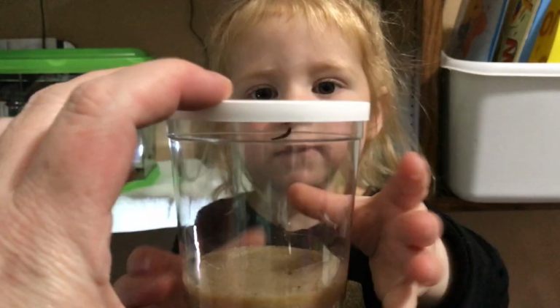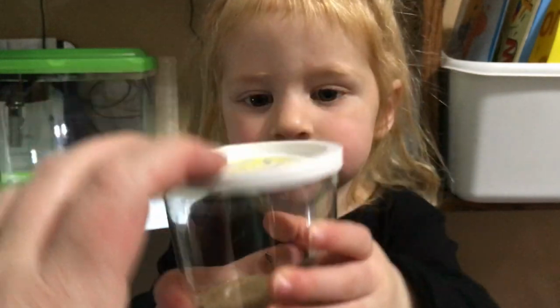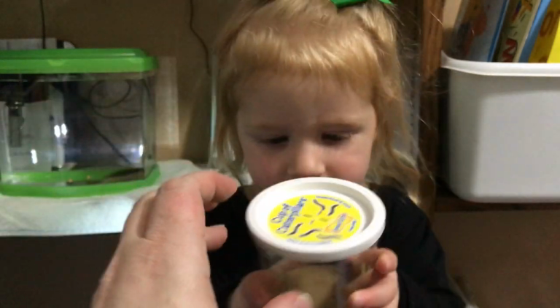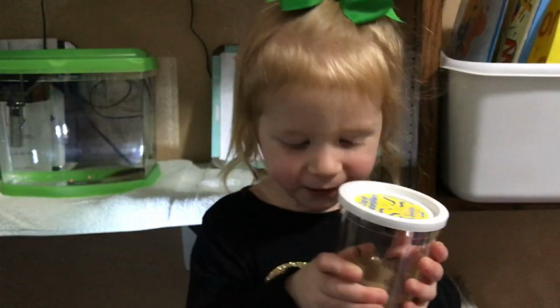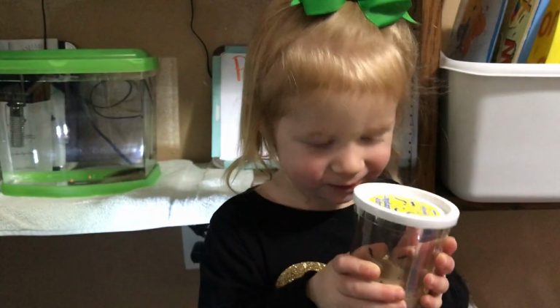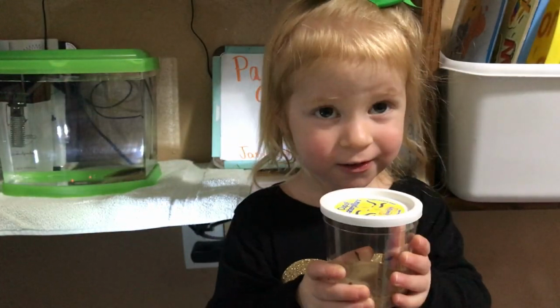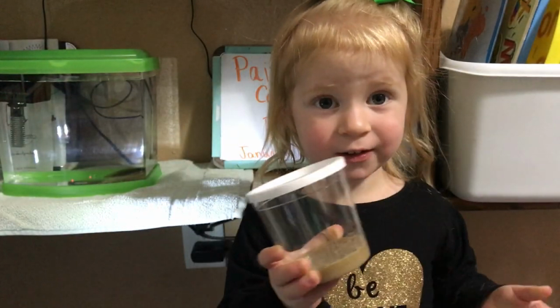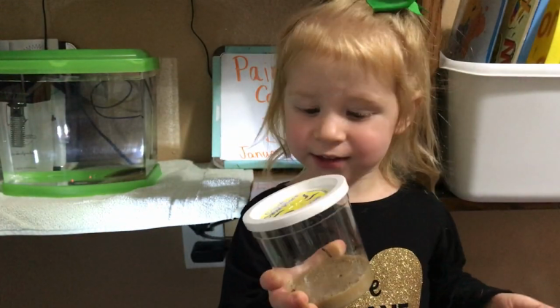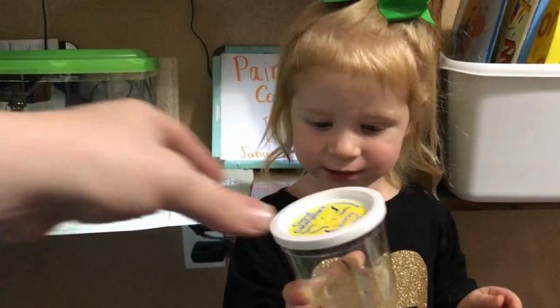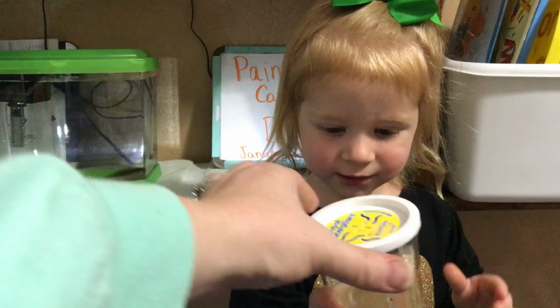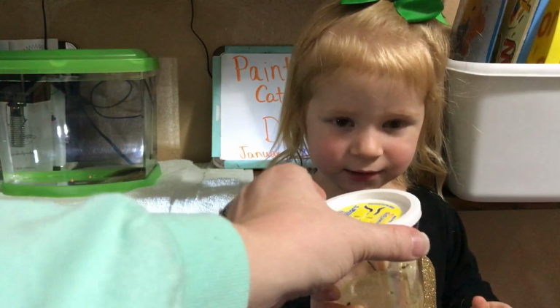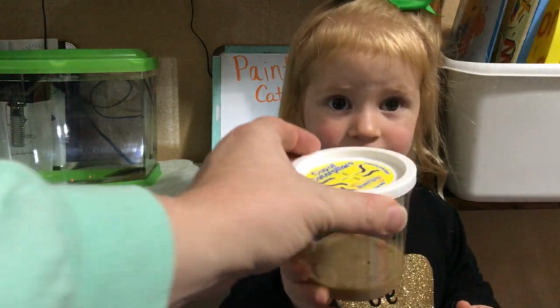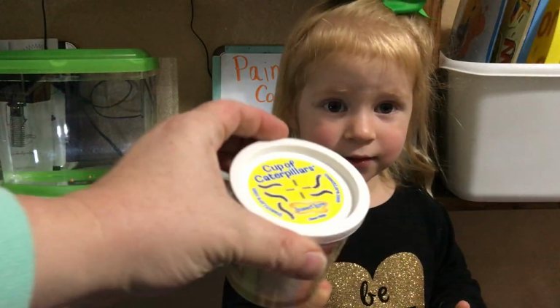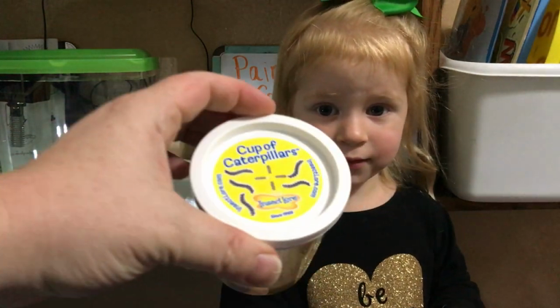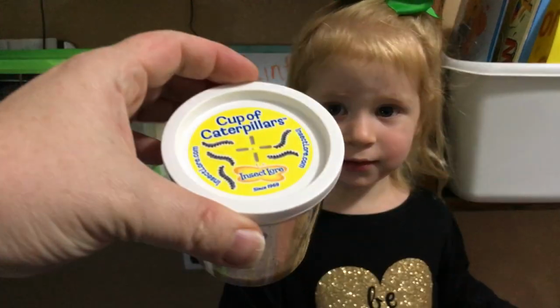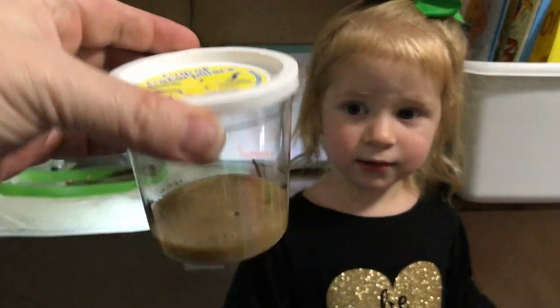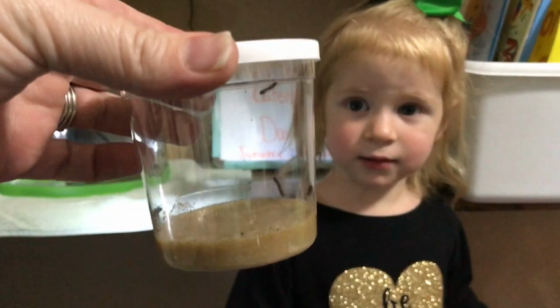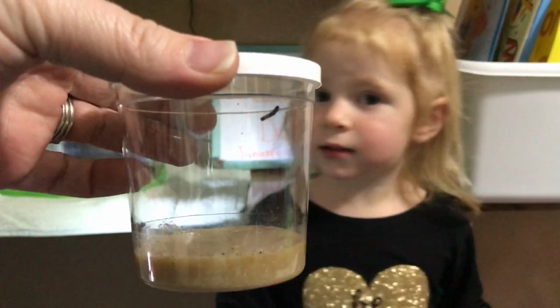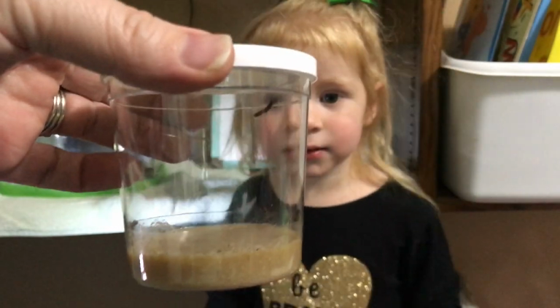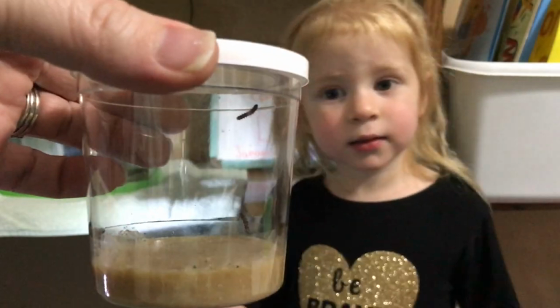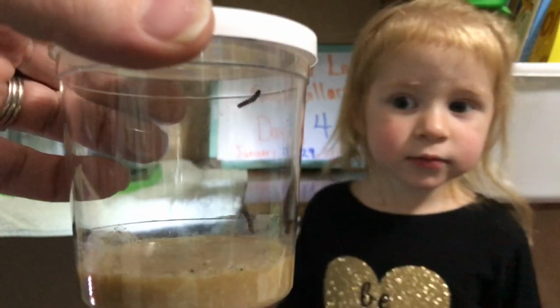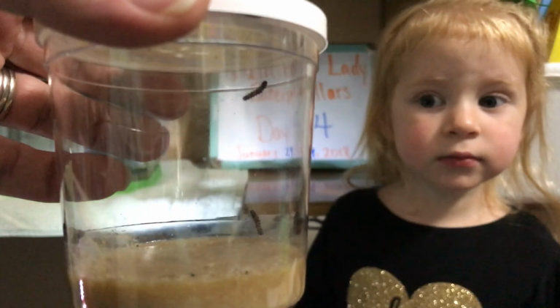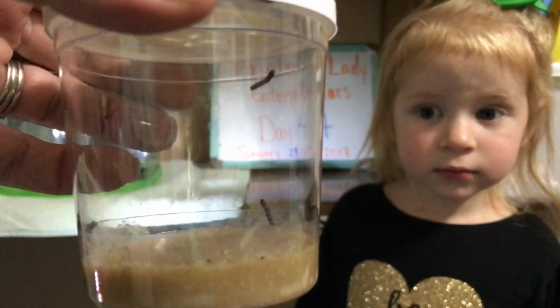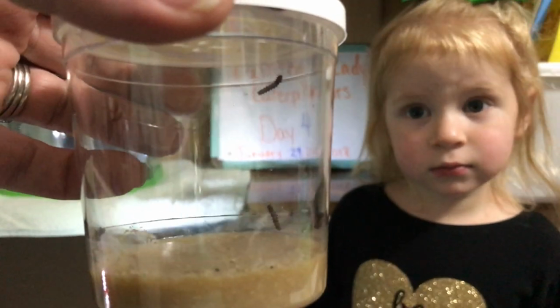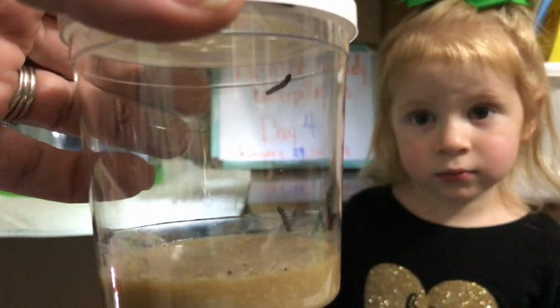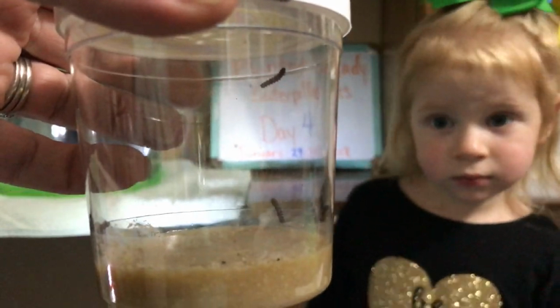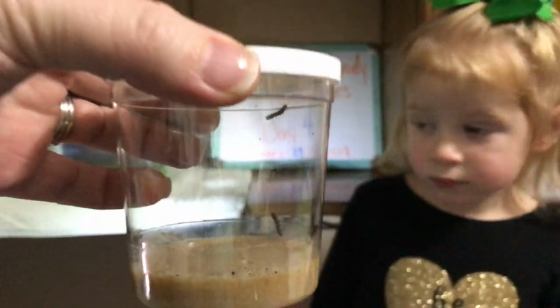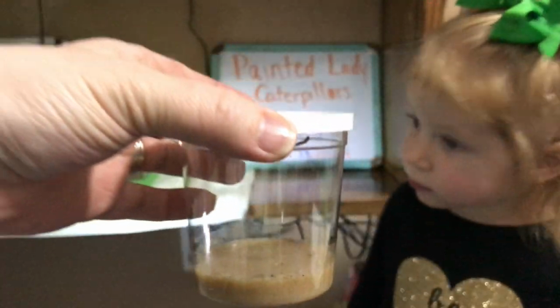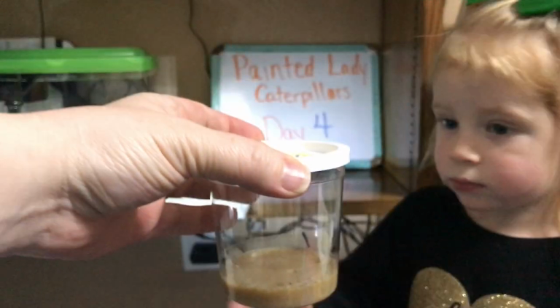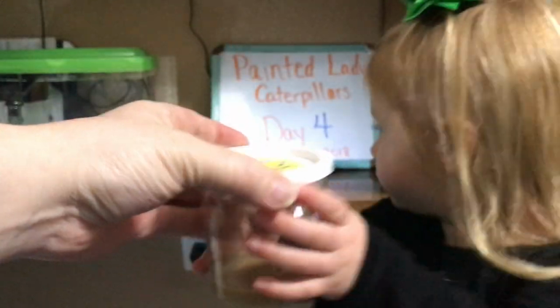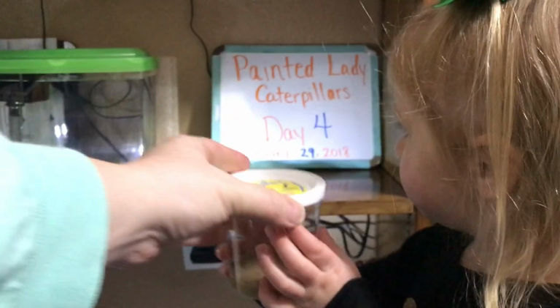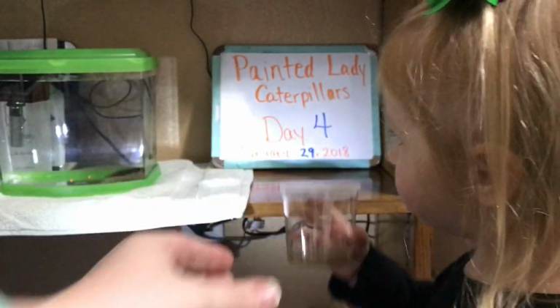Jaycee, what are these? Caterpillars. These are caterpillars. Let's show the camera. There's our cup of caterpillars. And on Day 4, they've grown quite a bit since the first day. Can you put those back on the shelf carefully, Jaycee?